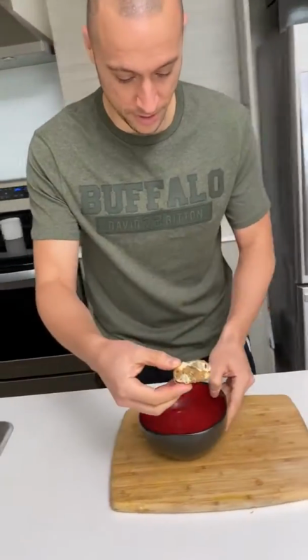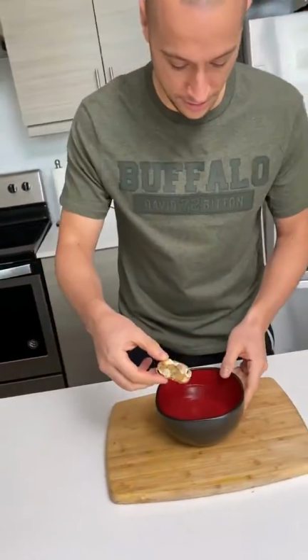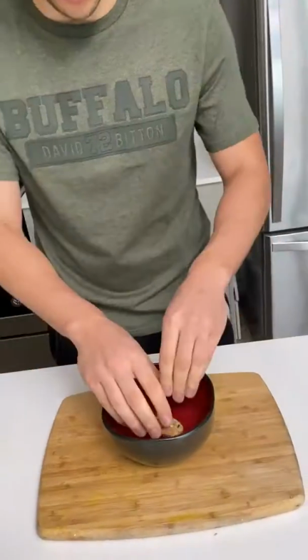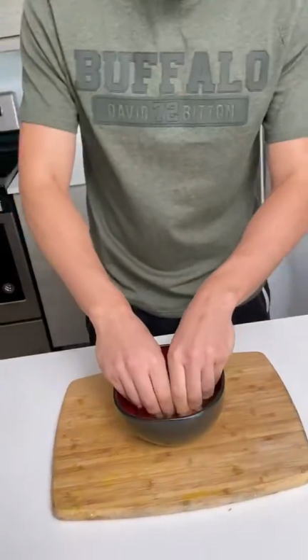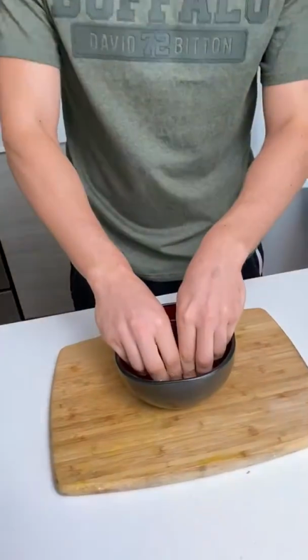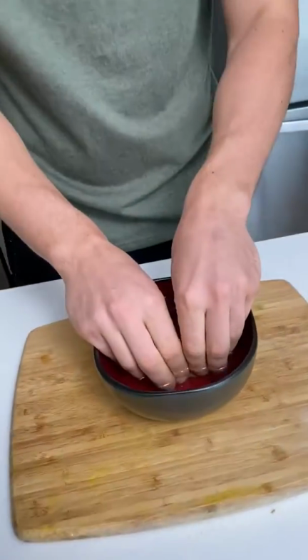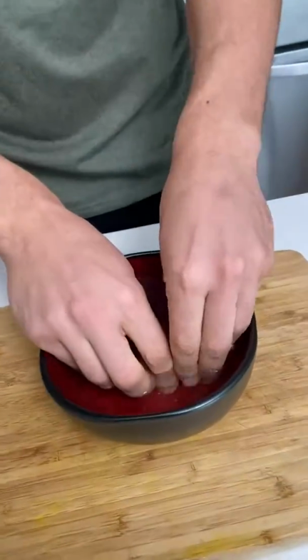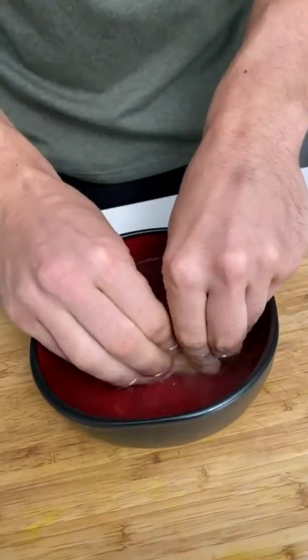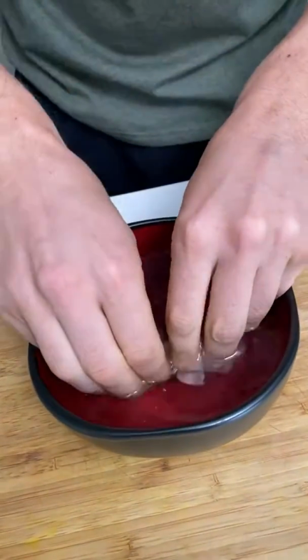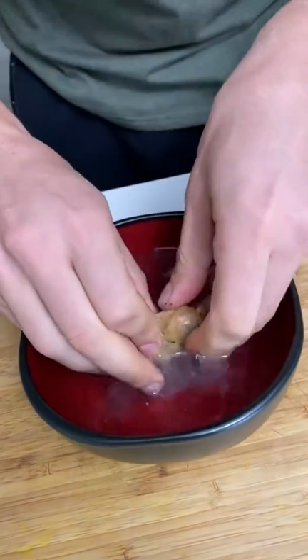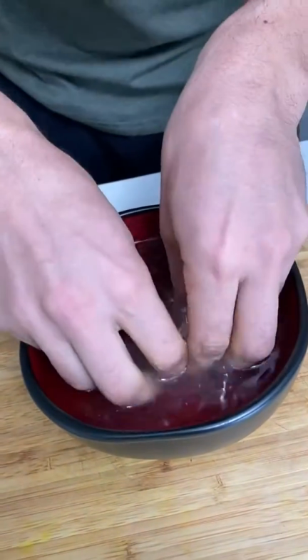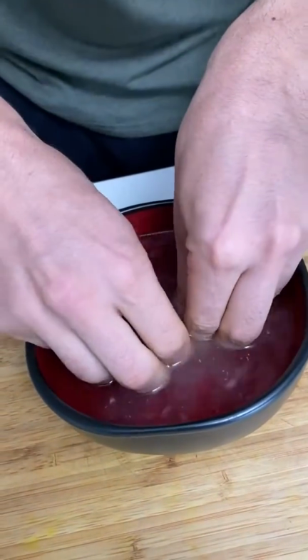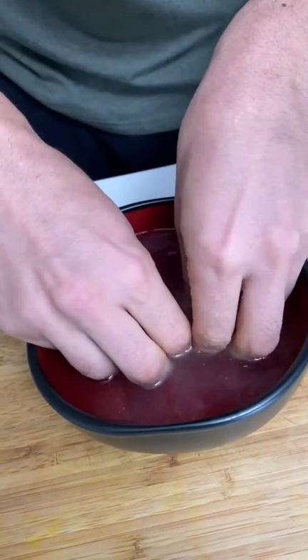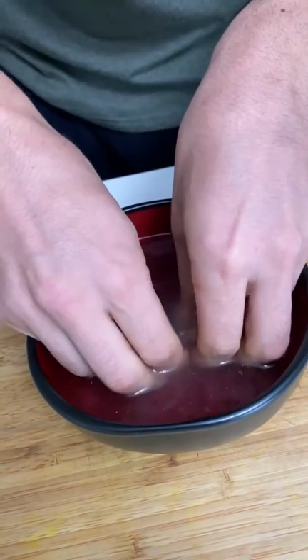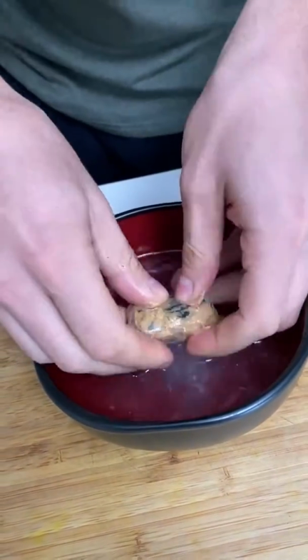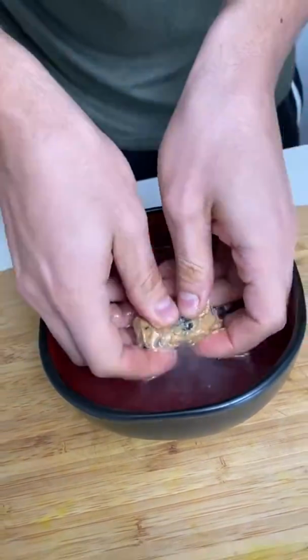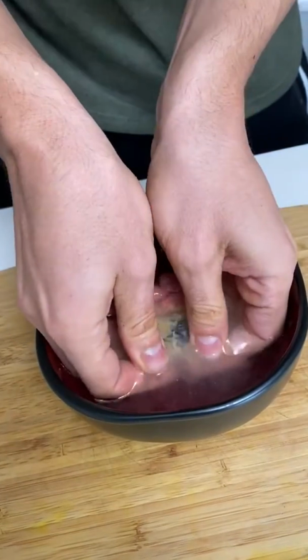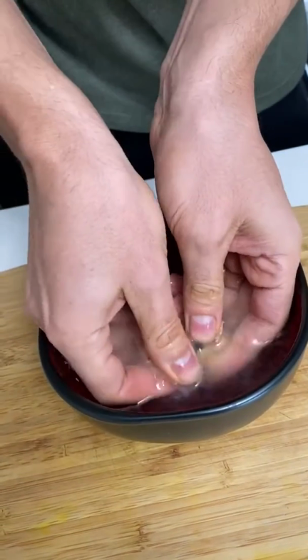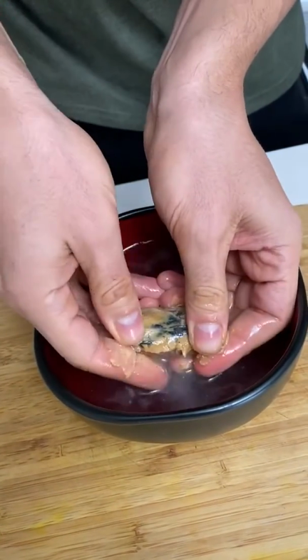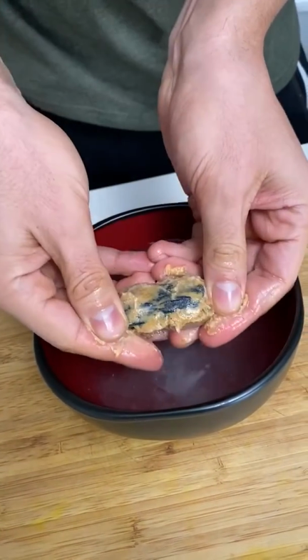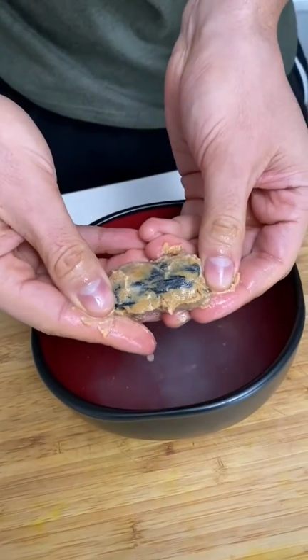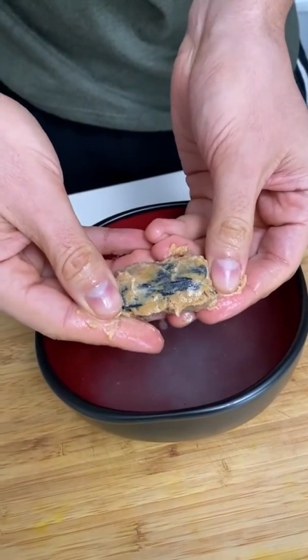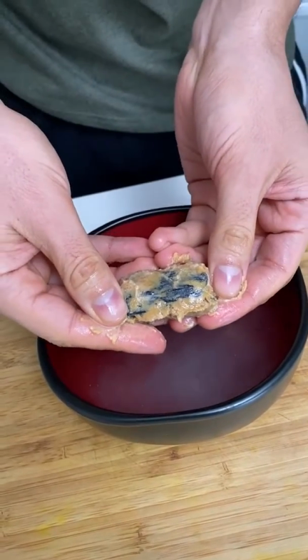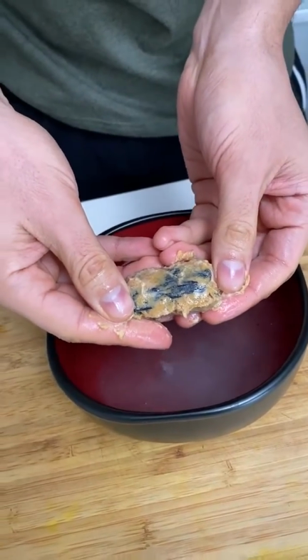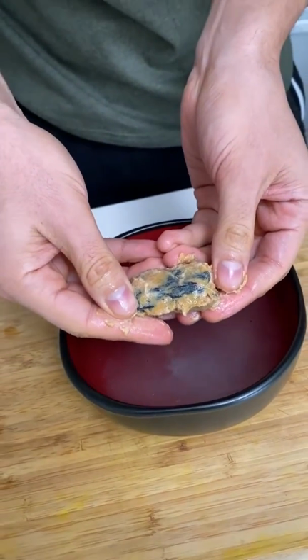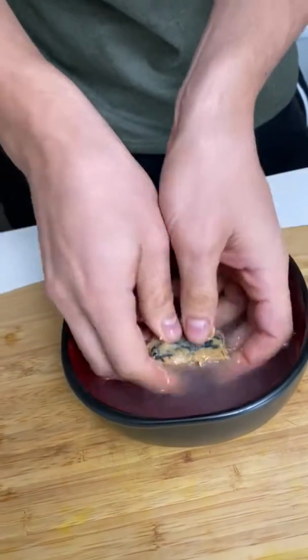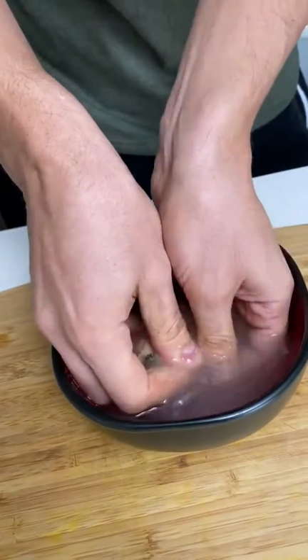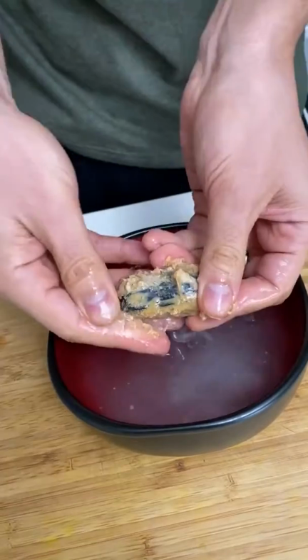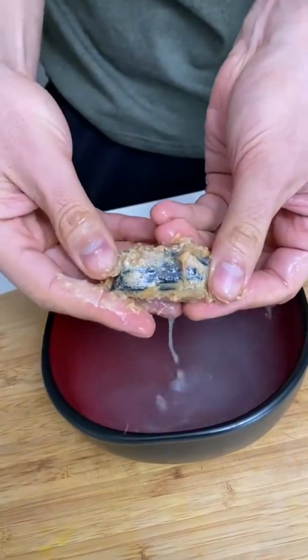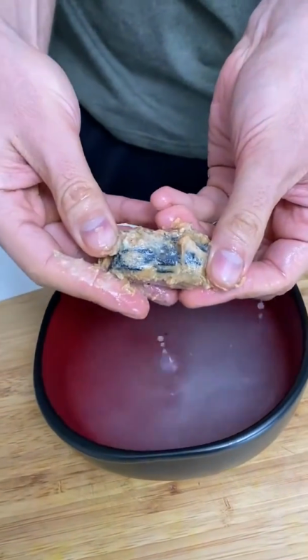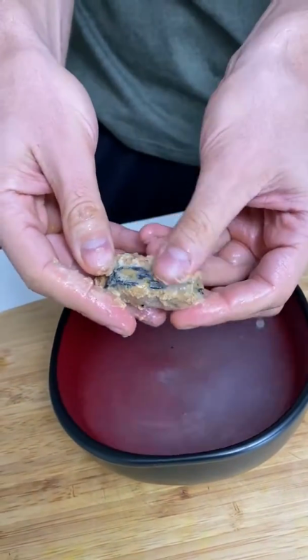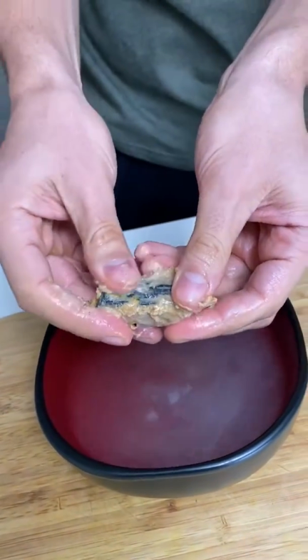So now we're supposed to take it and rub it in the warm water. Oh, that feels nice, yeah, and you massage it. You're supposed to get a diamond — come on, work! No, no, it's not done. It worked! It did — no. Oh.